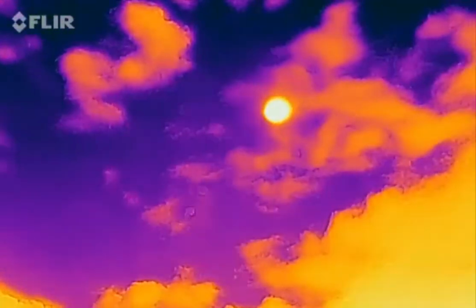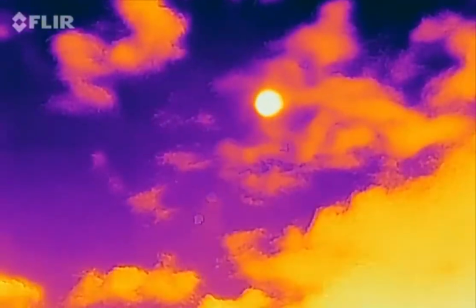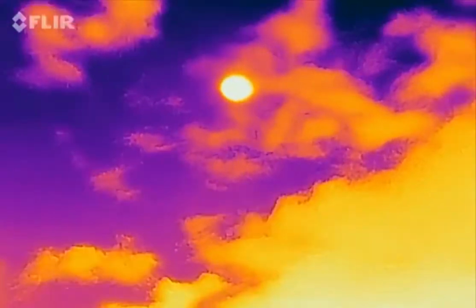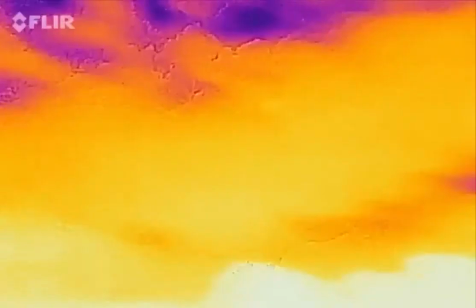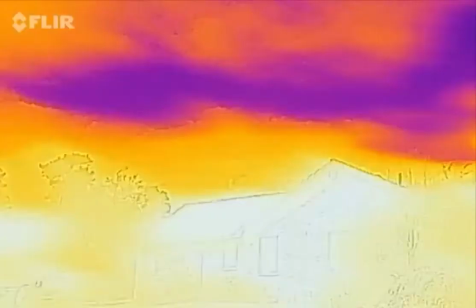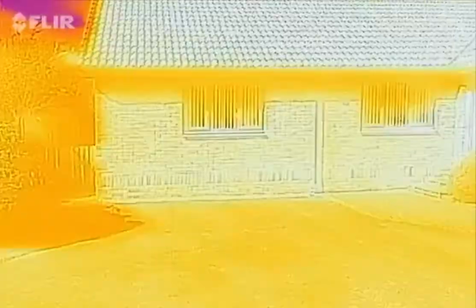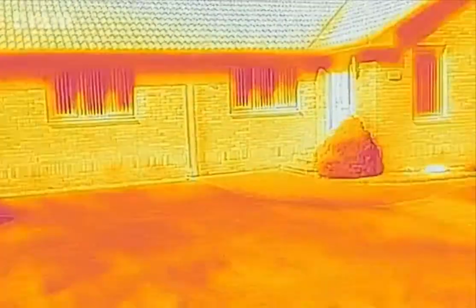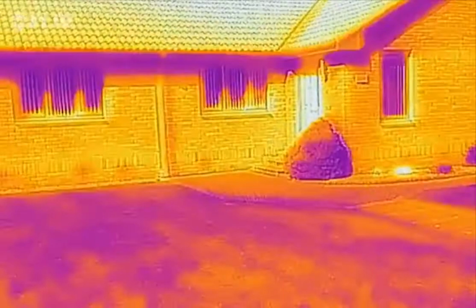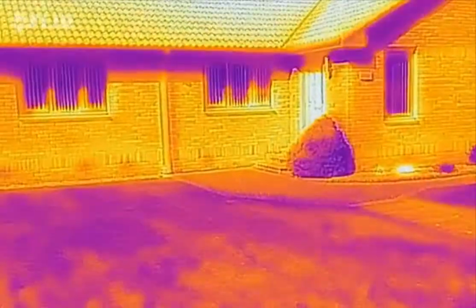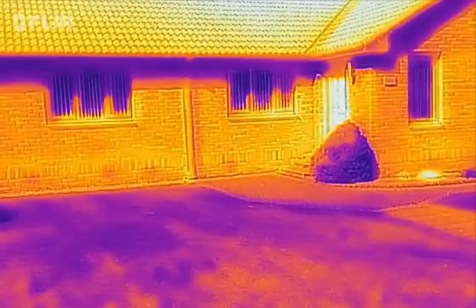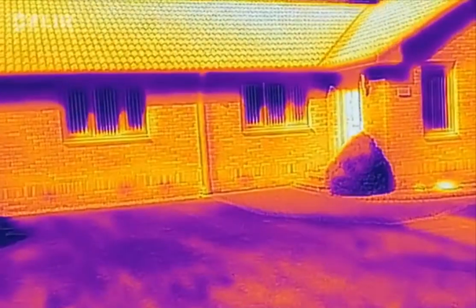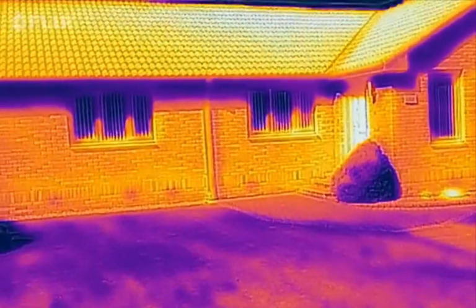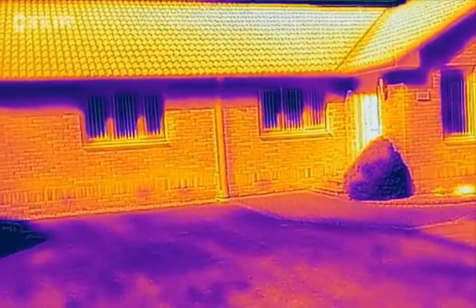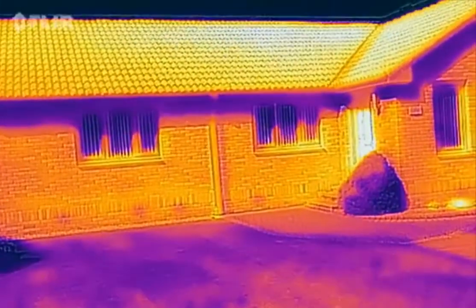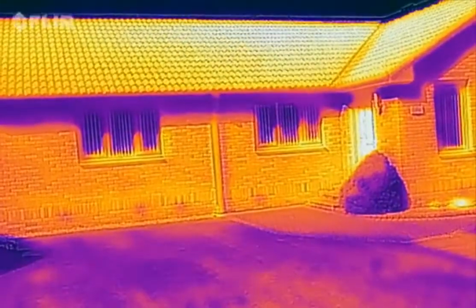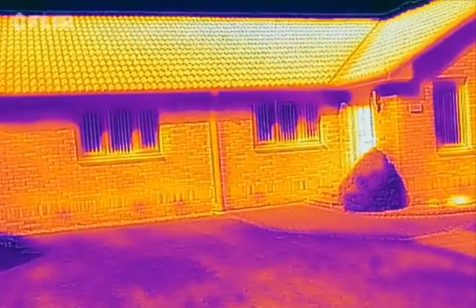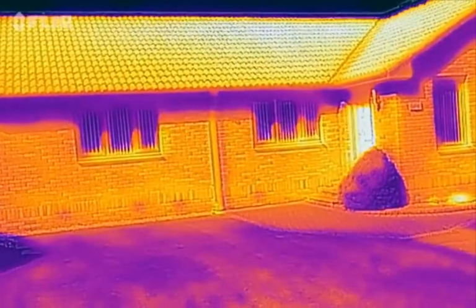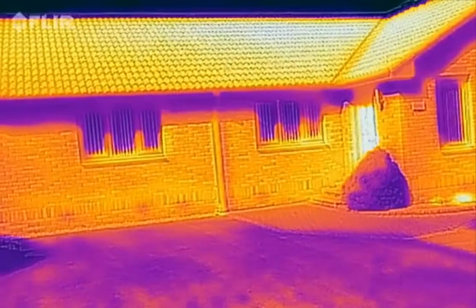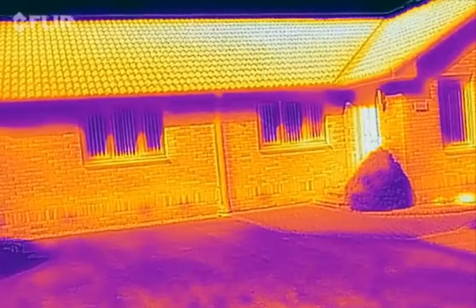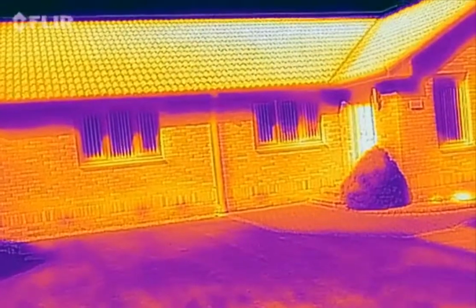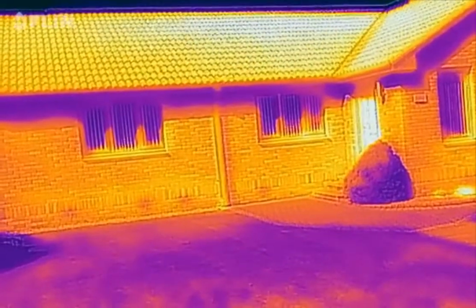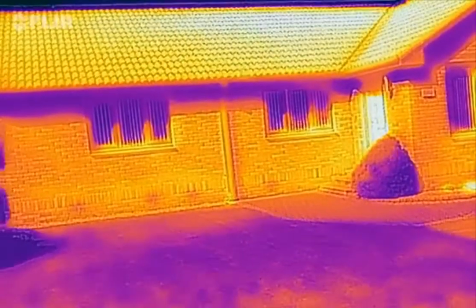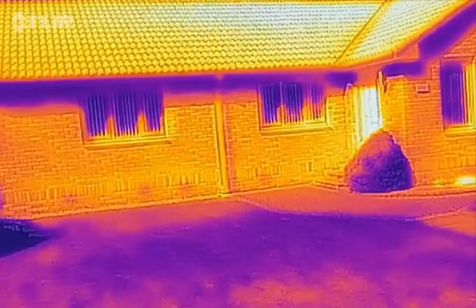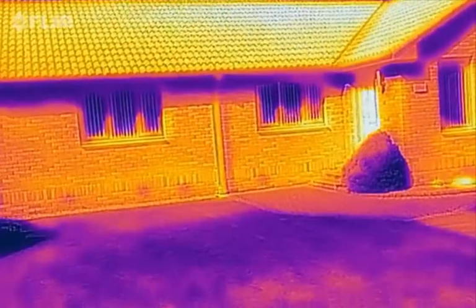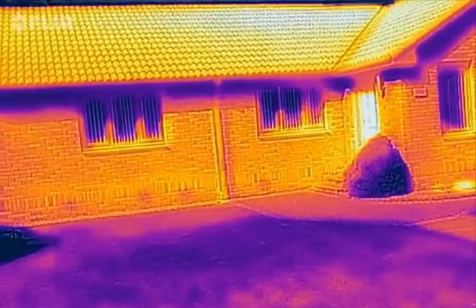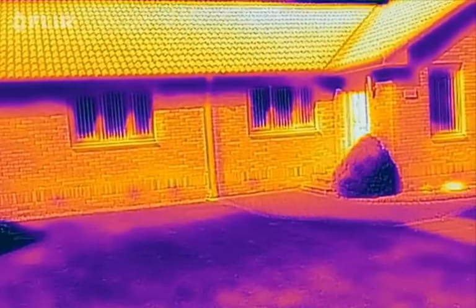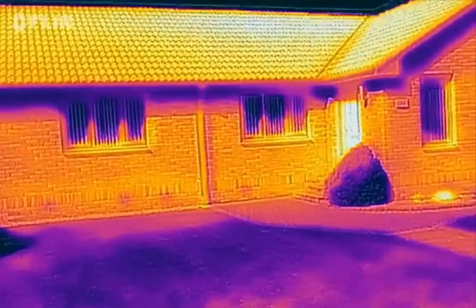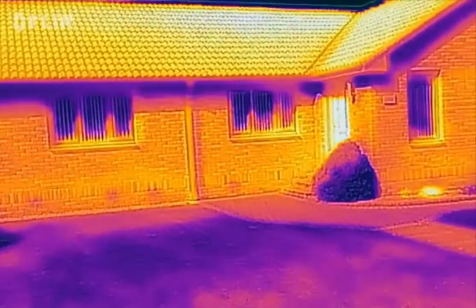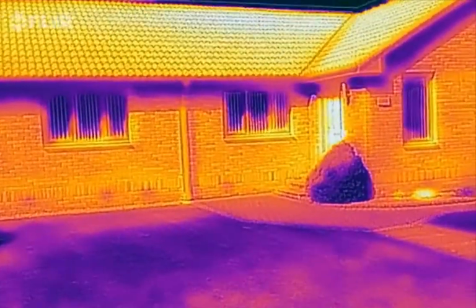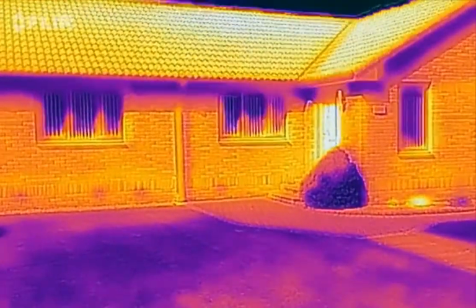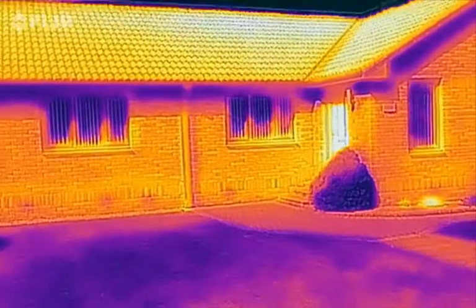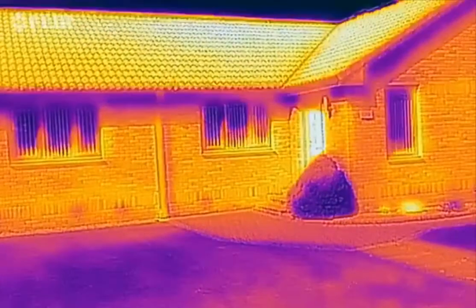Roasting hot. But when I look at the house, the house is quite warm. But these black areas — that's coldness coming from the inside of the house, i.e. there's no heat escaping.